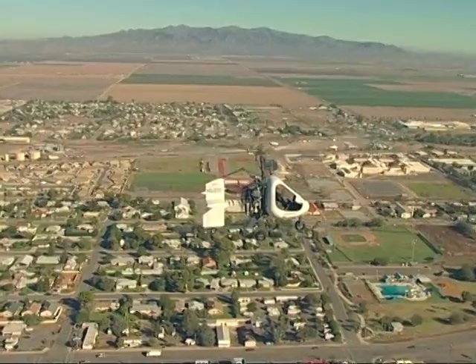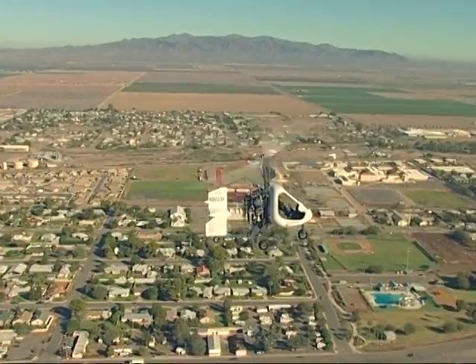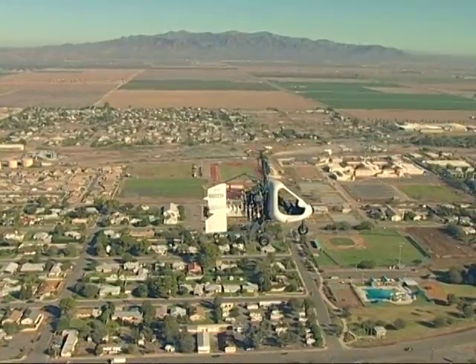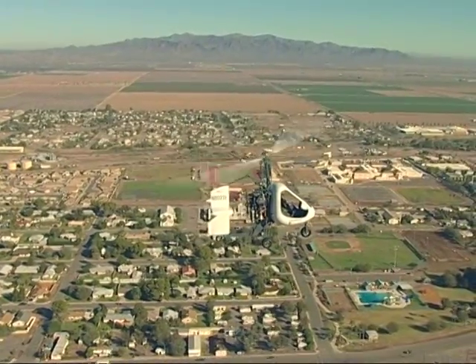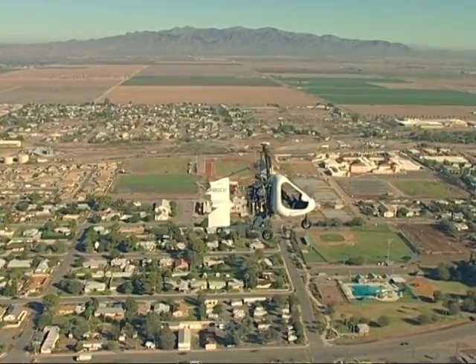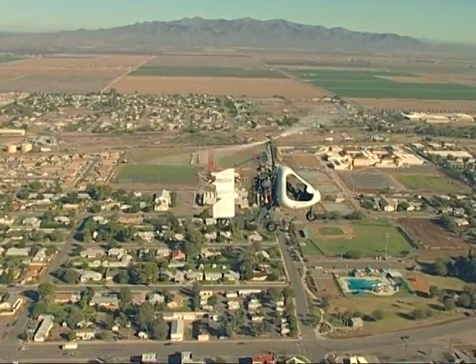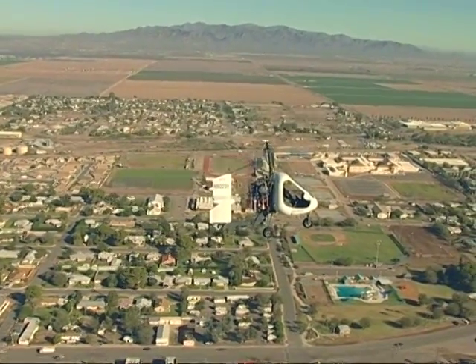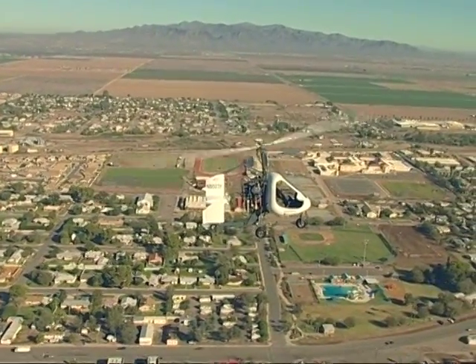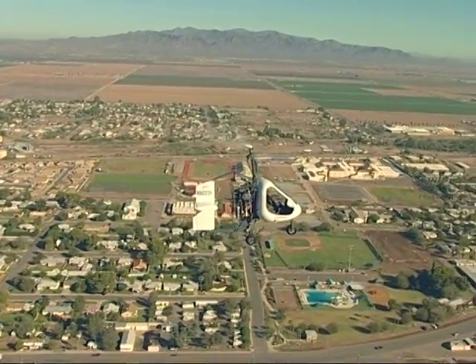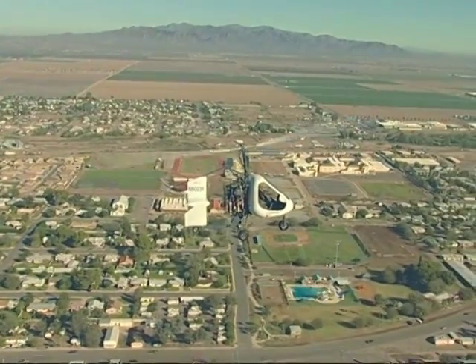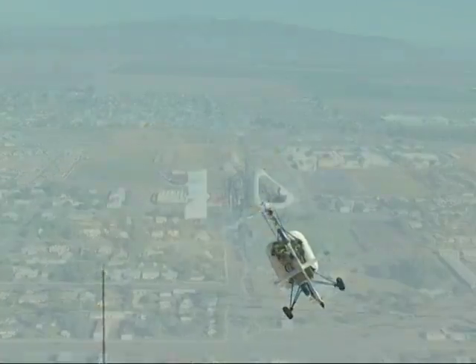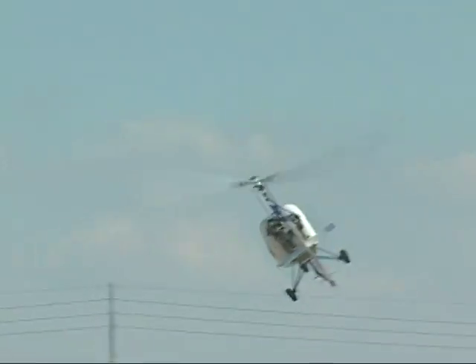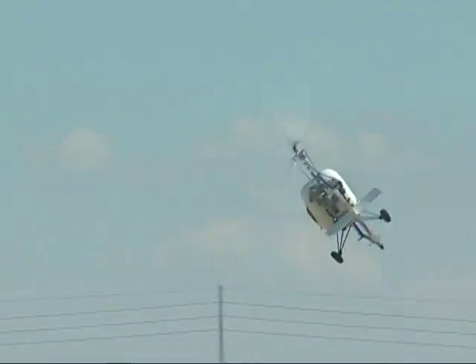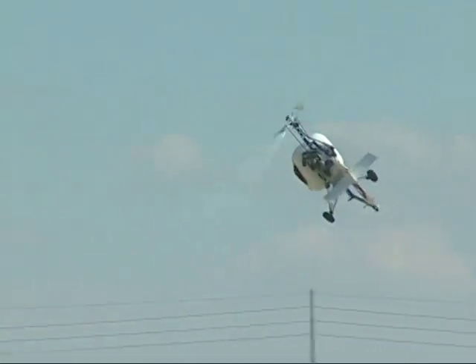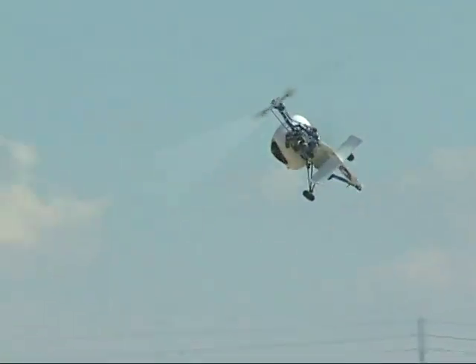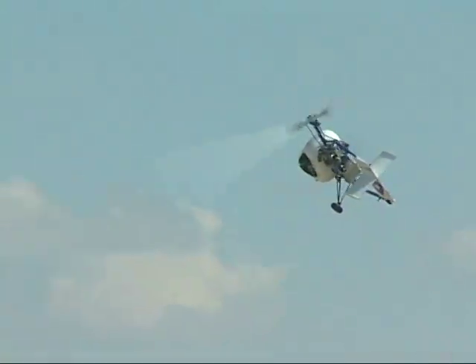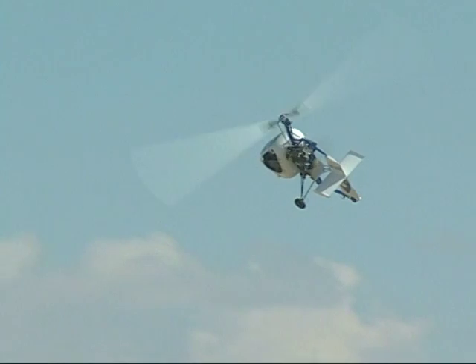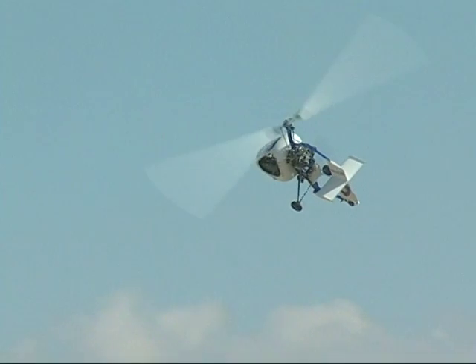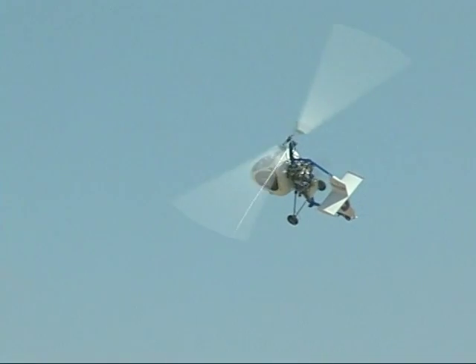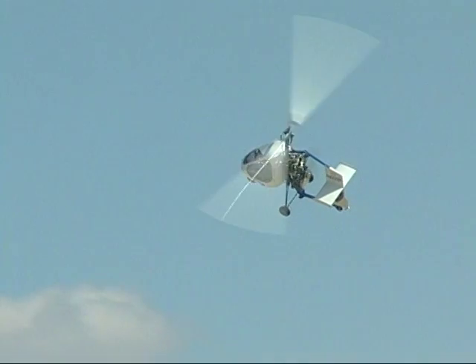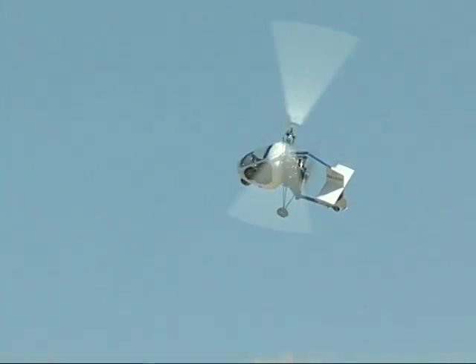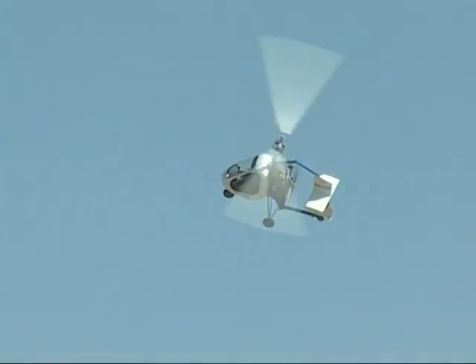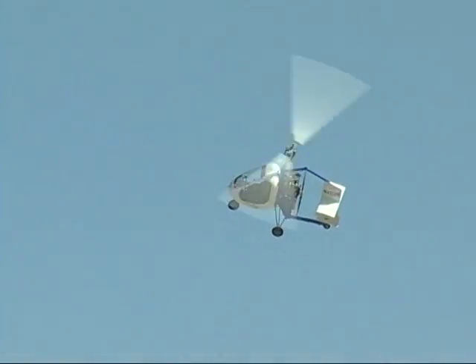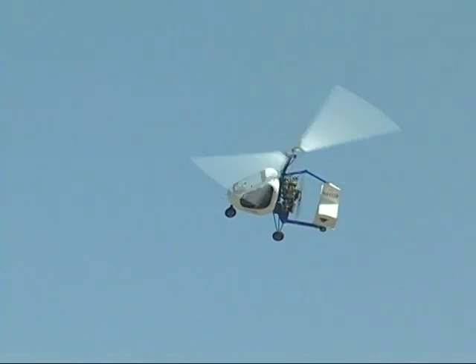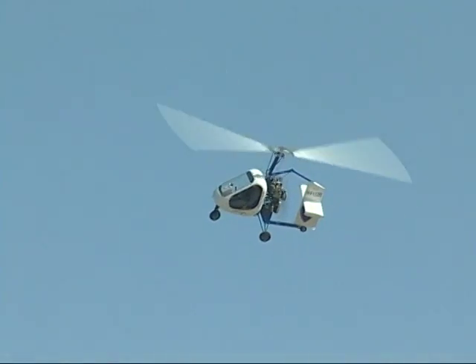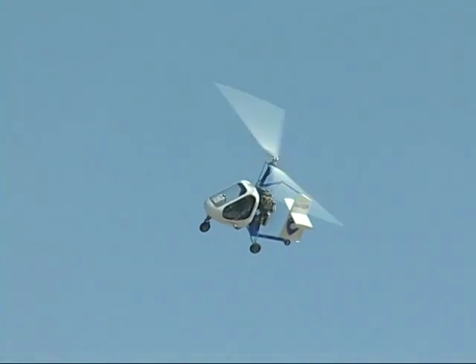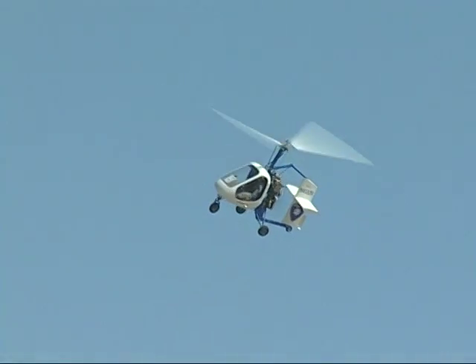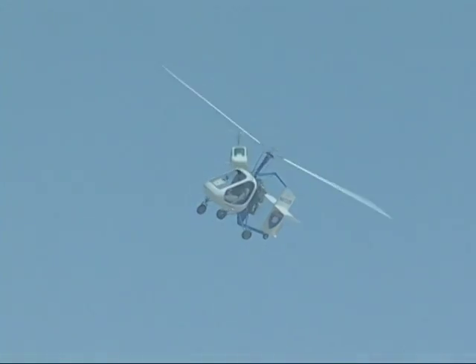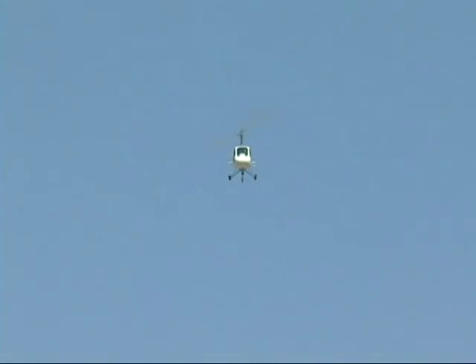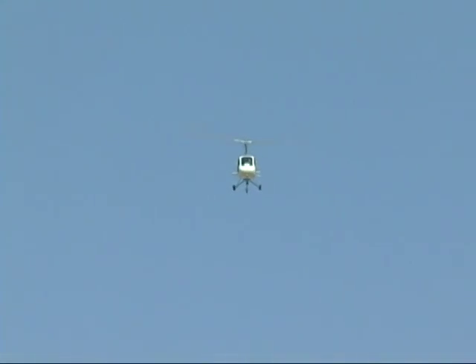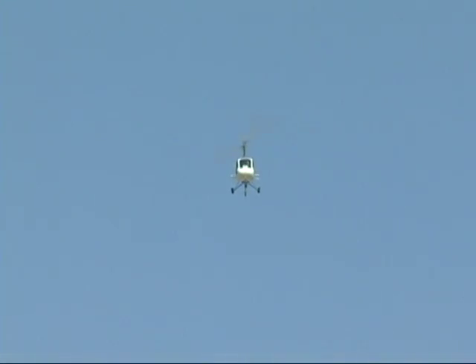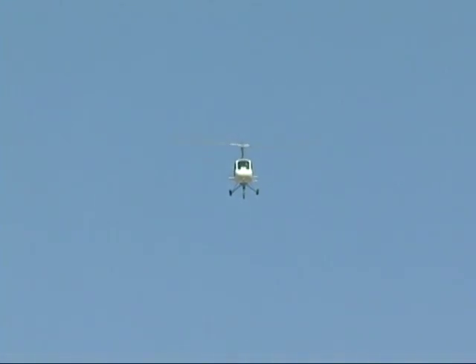The Sparrowhawk always flies in autorotation and can be safely landed in the event of a power failure. And unlike a fixed-wing aircraft, the Sparrowhawk cannot stall.